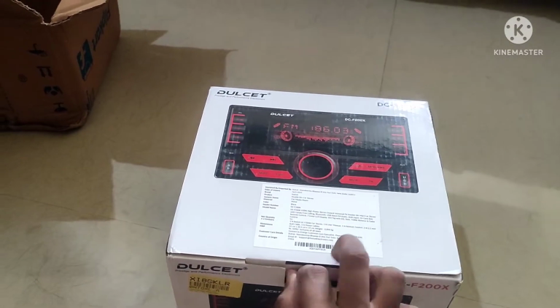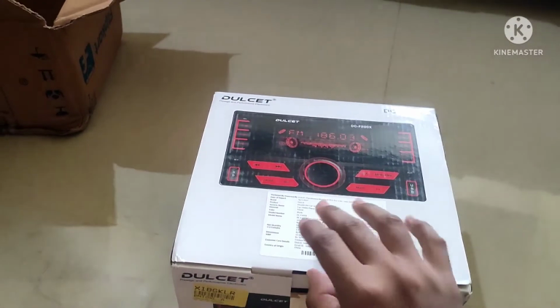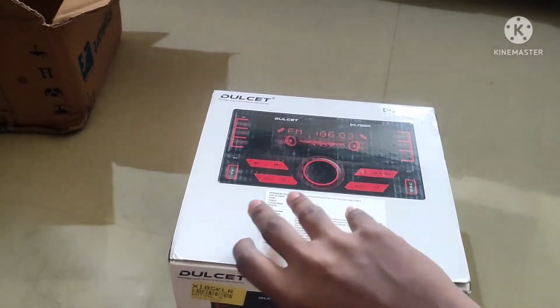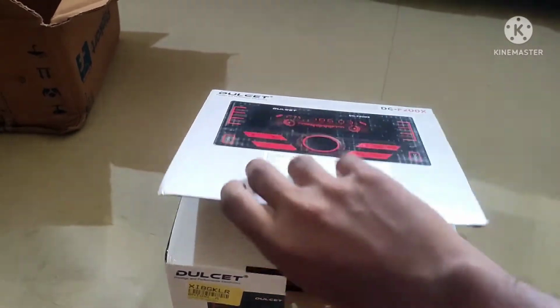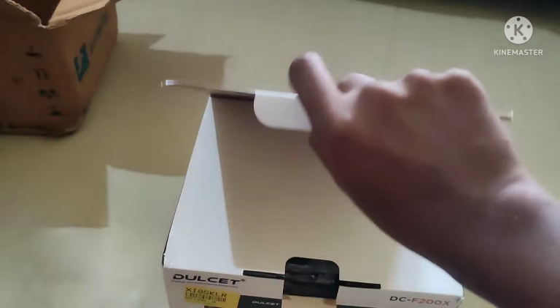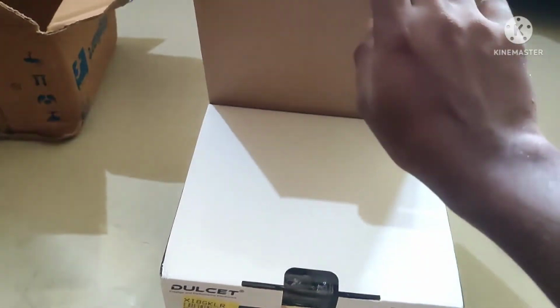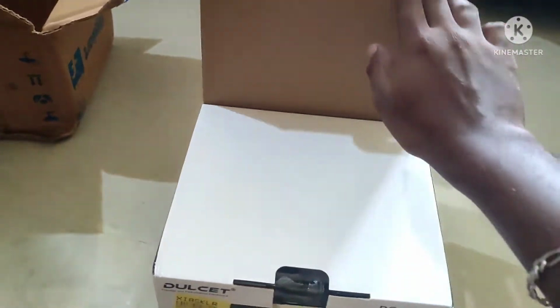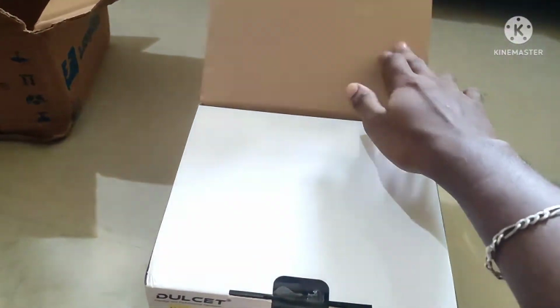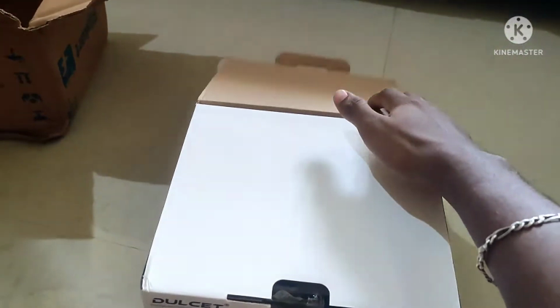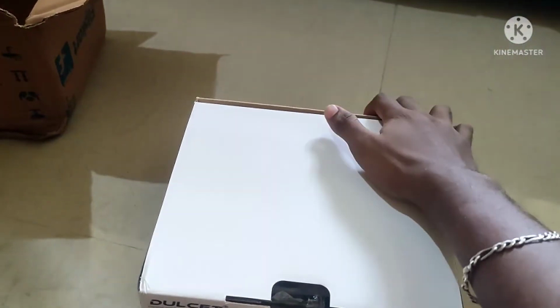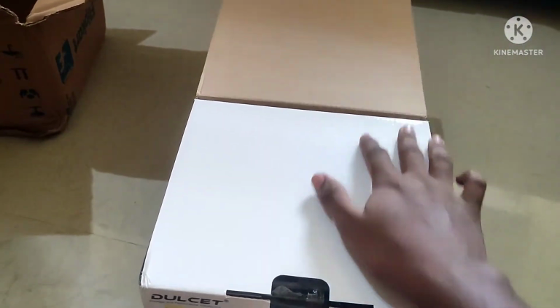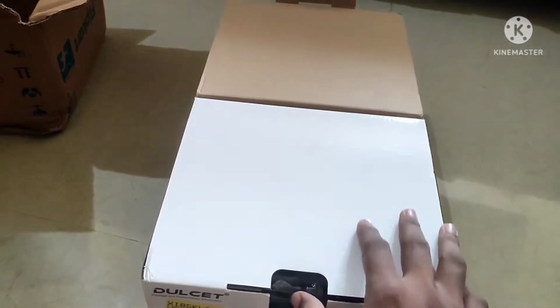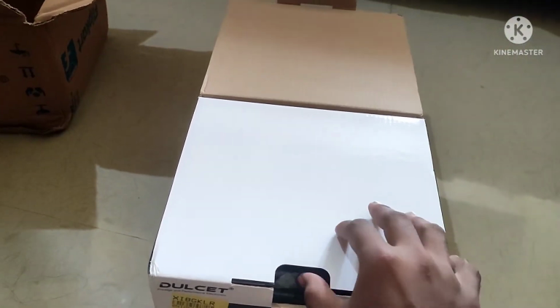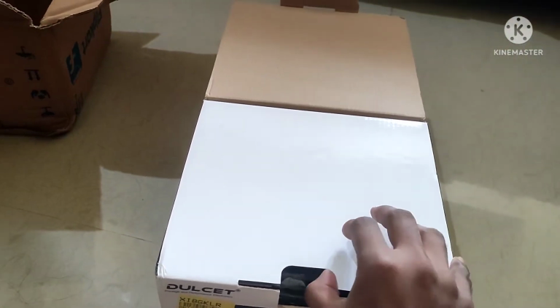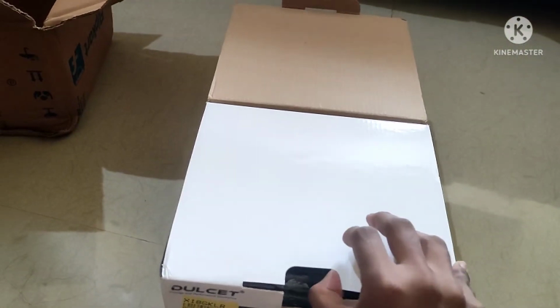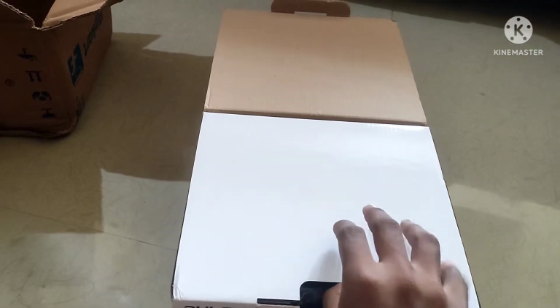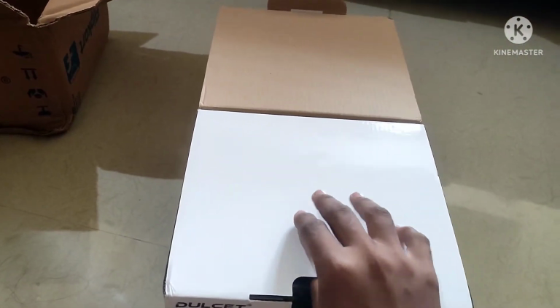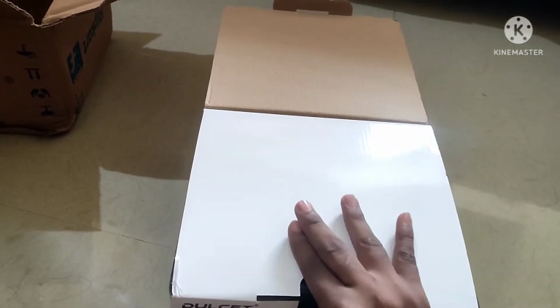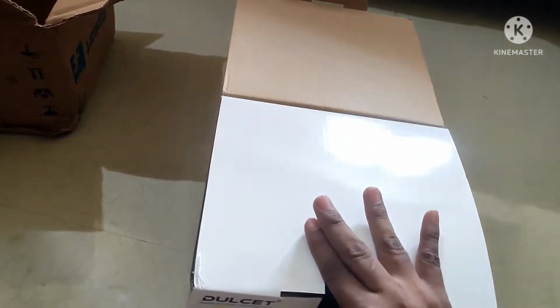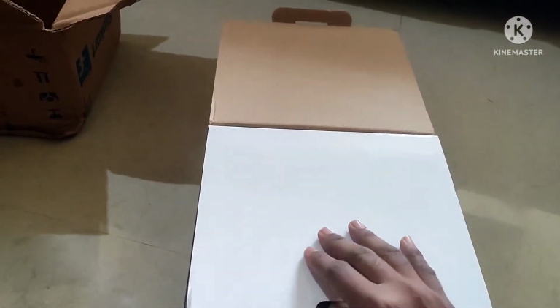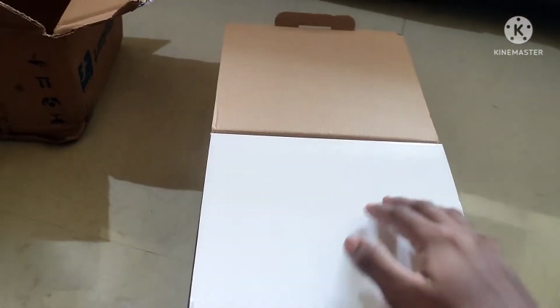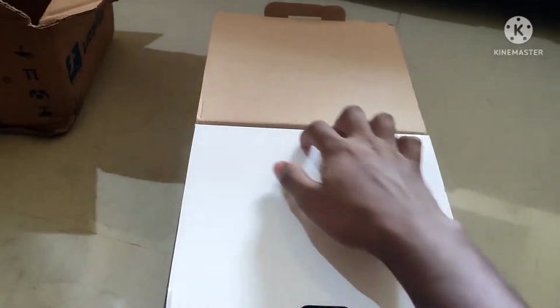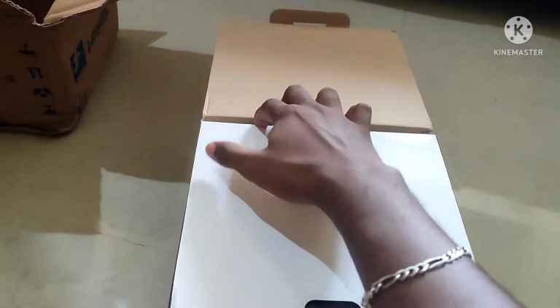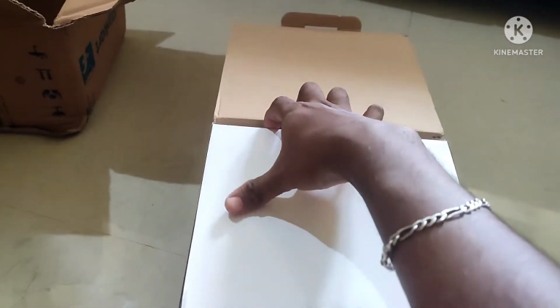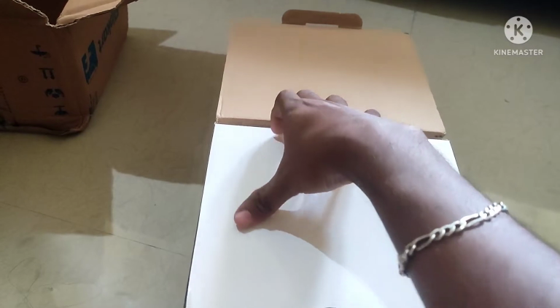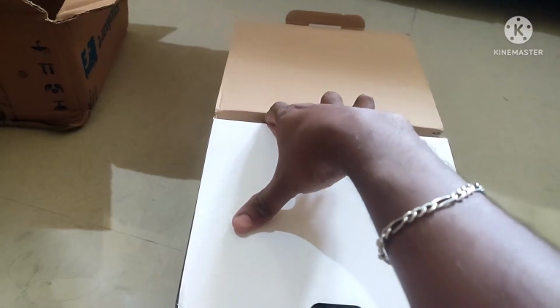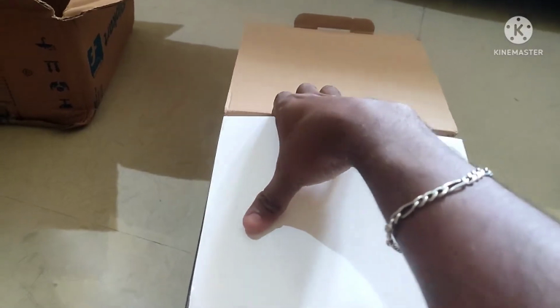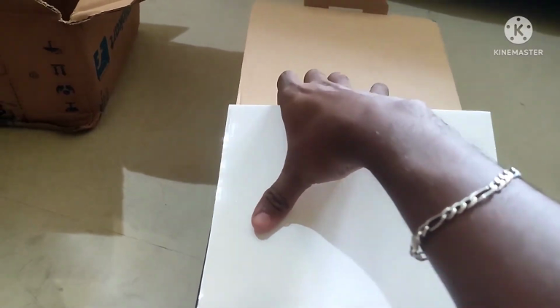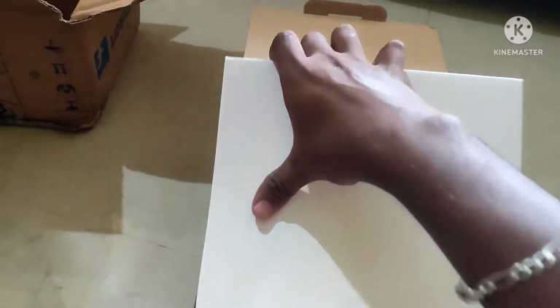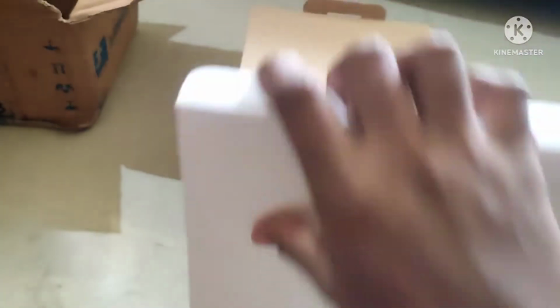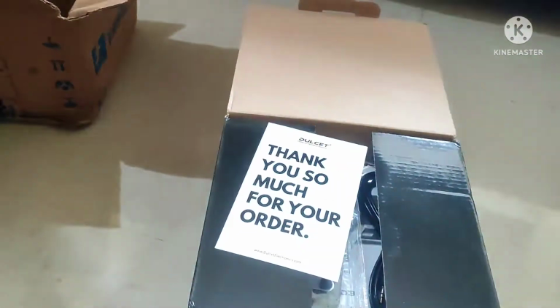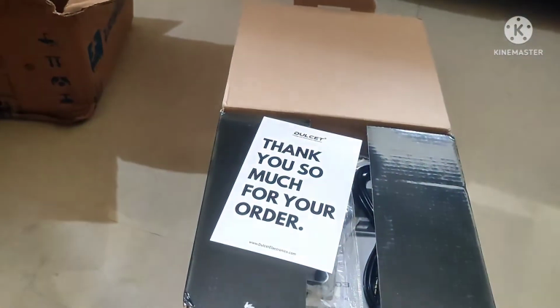This is priced around 200,650 and is available on Amazon or Flipkart. It is a Doubled-In System with quality. Now we open the box.